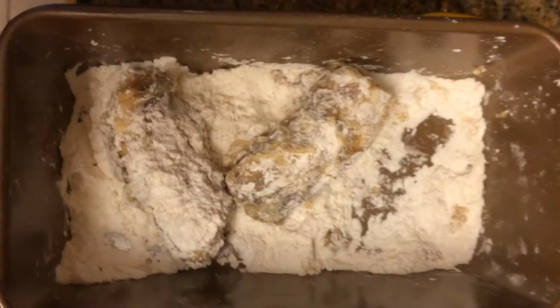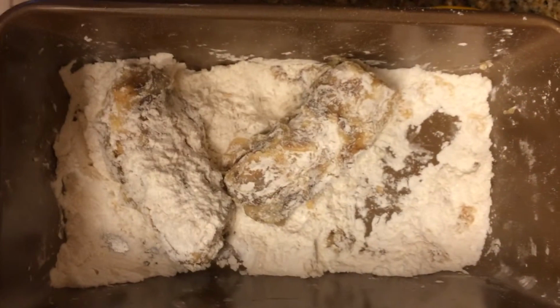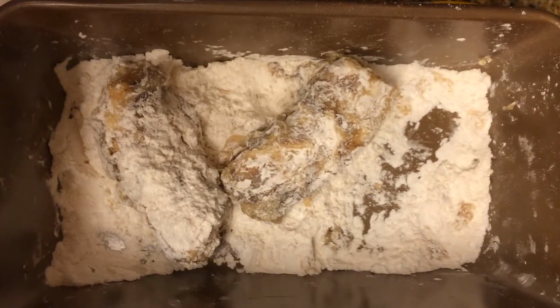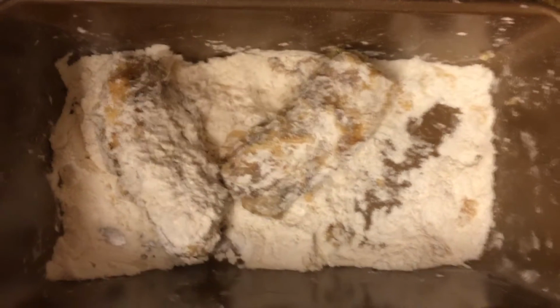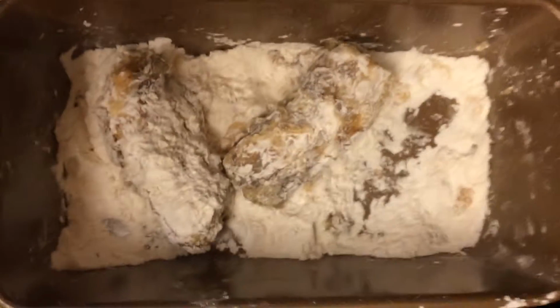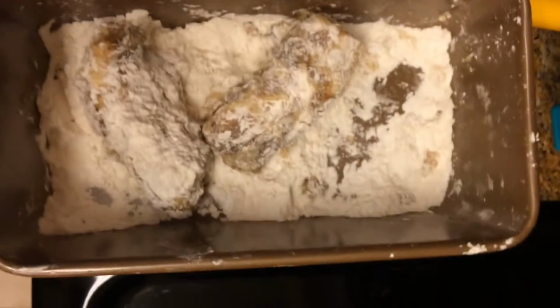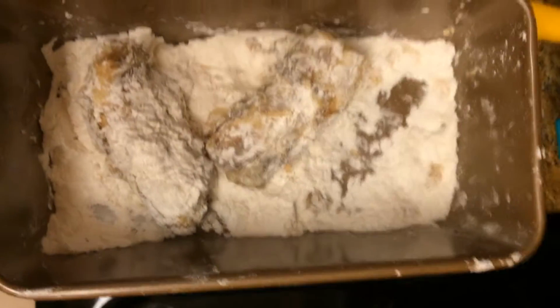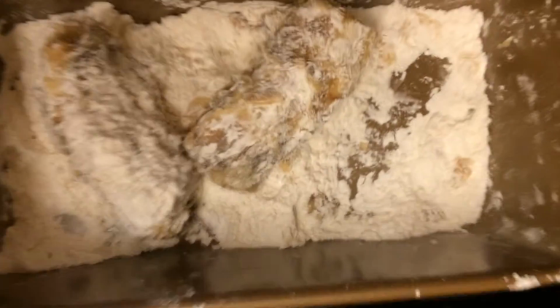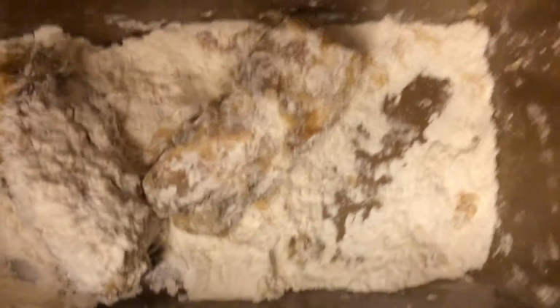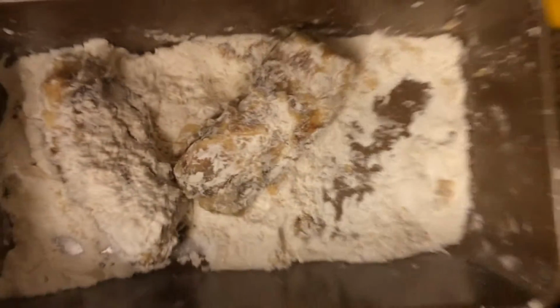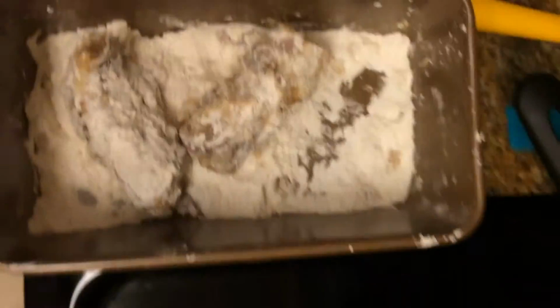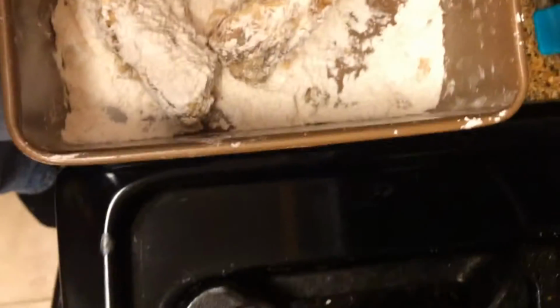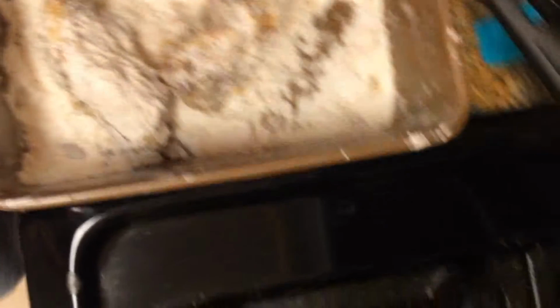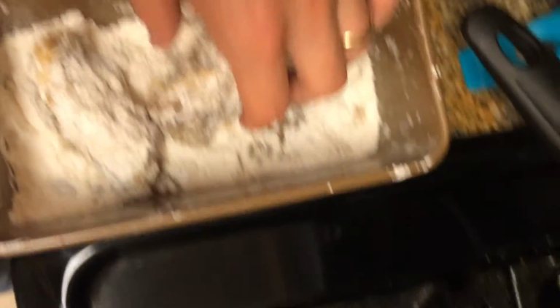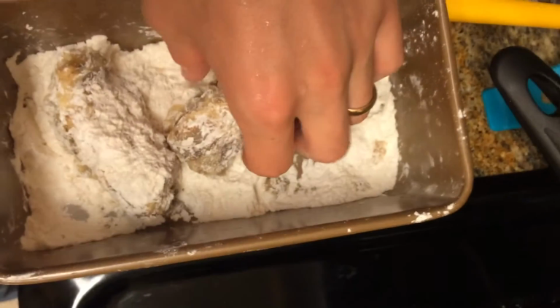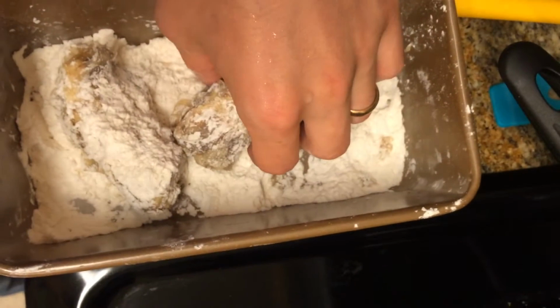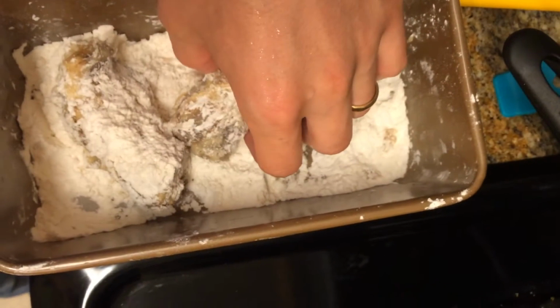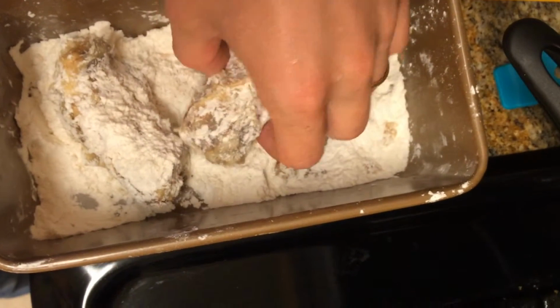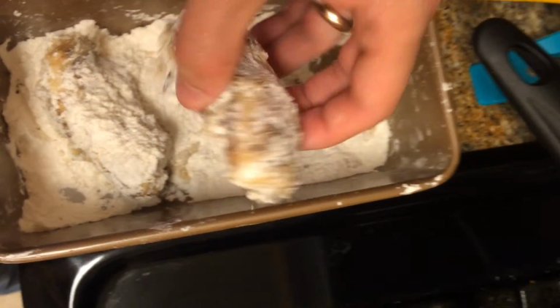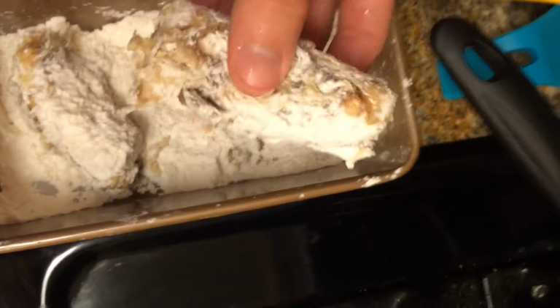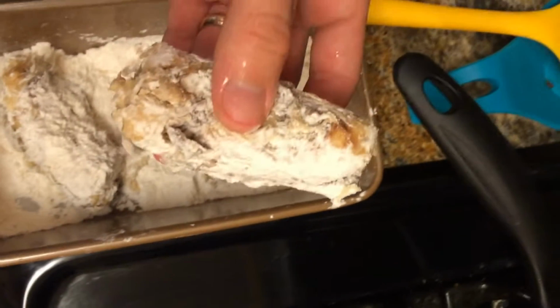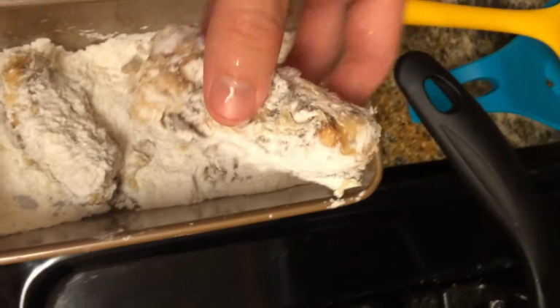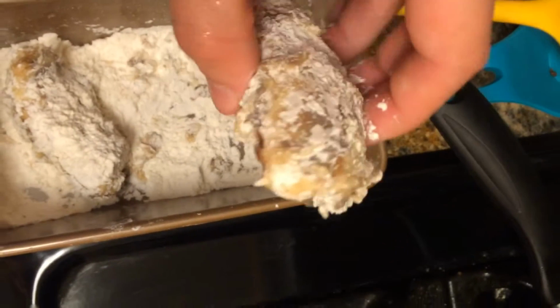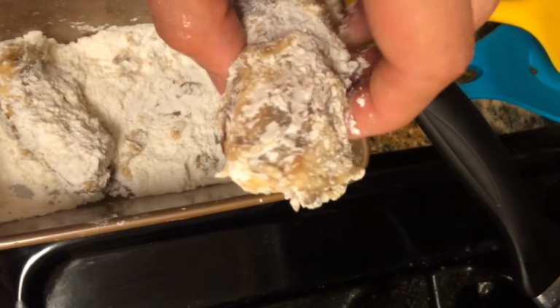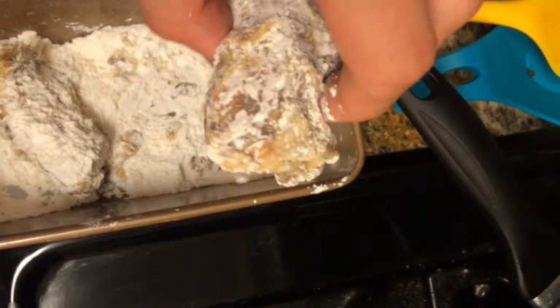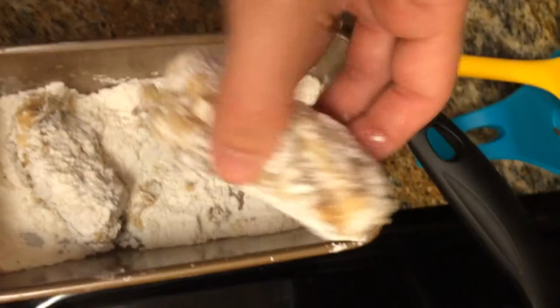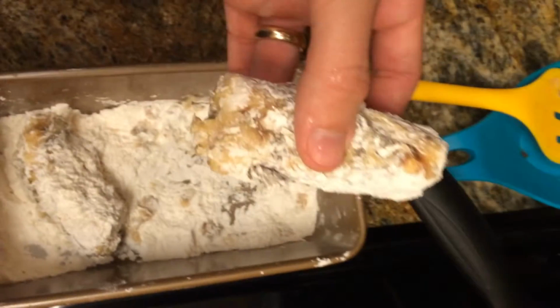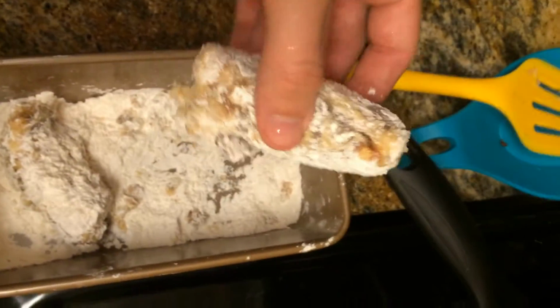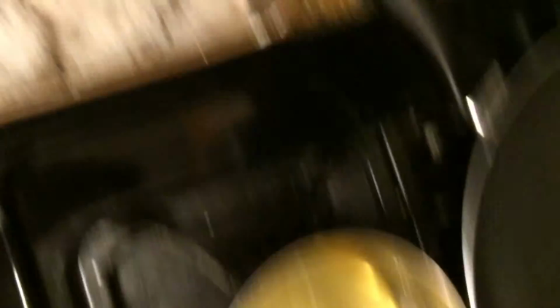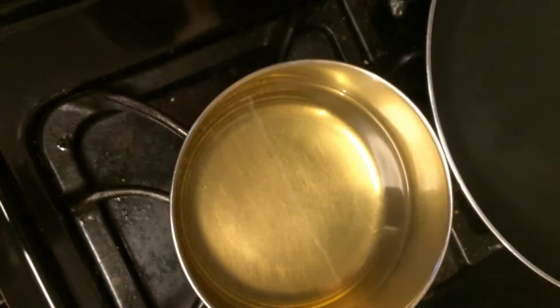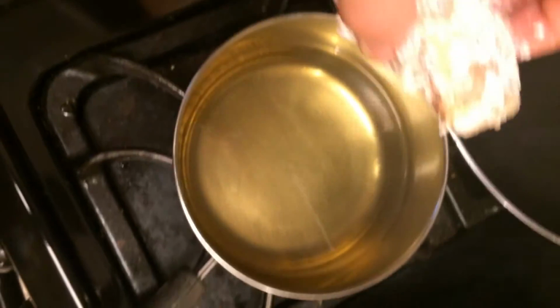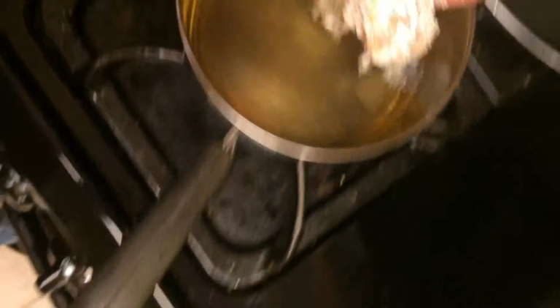Well, here they are, folks. They're not beautiful, but I'm sure they'll taste delicious. Now that we've got our Nutella-covered bananas battered and breaded, we're going to put them in the oil.